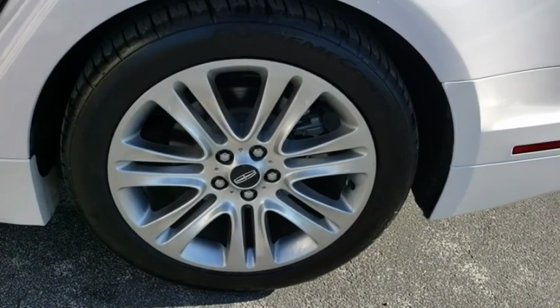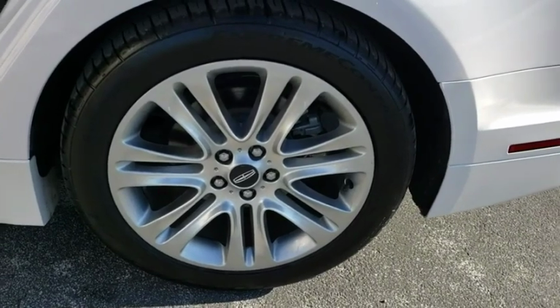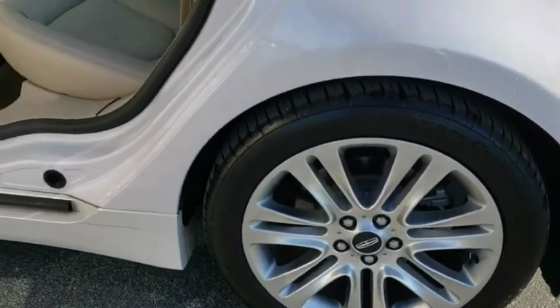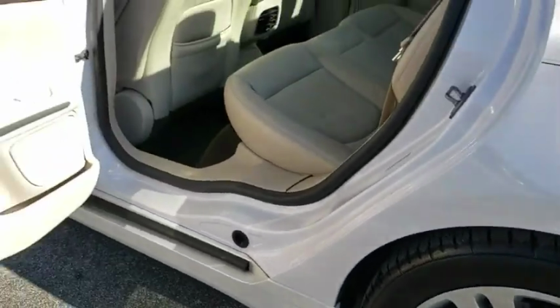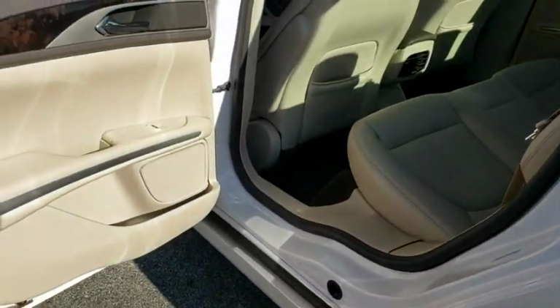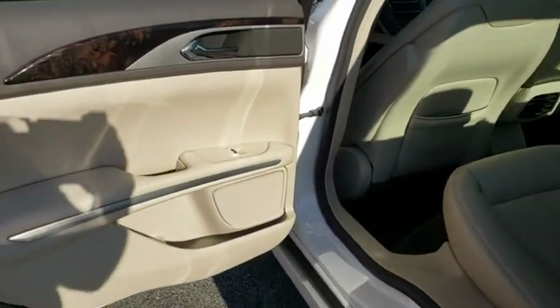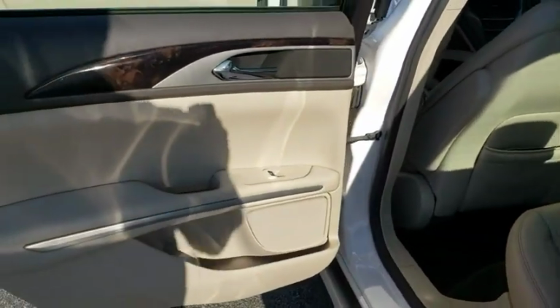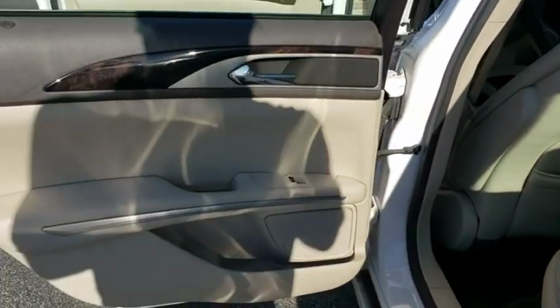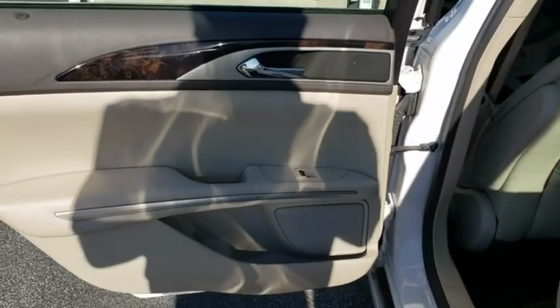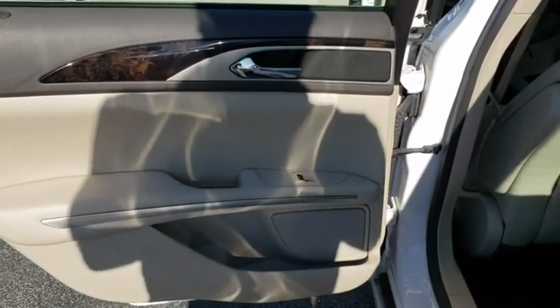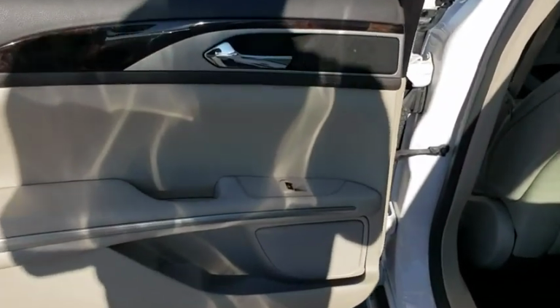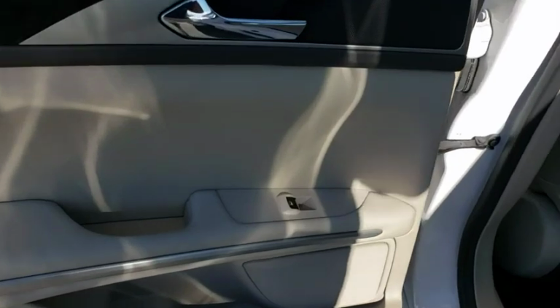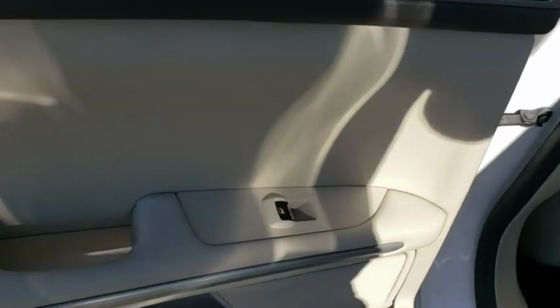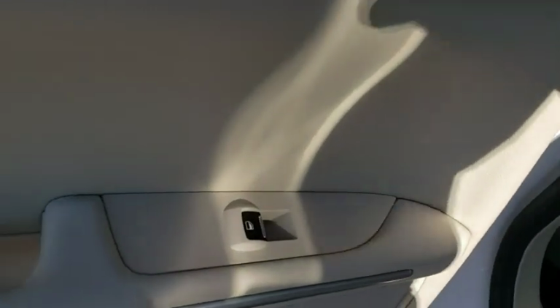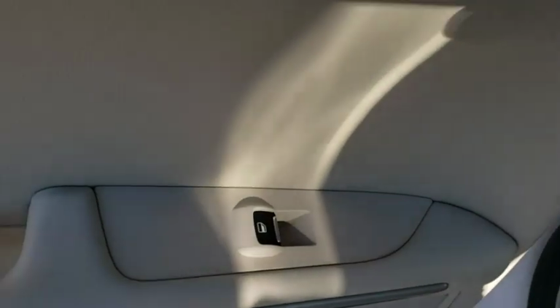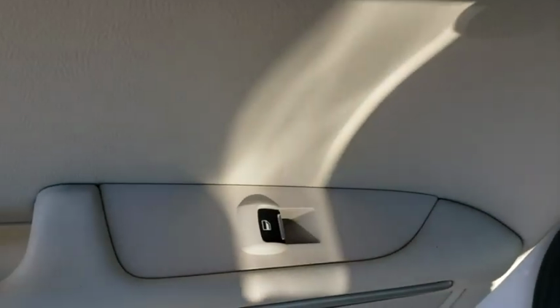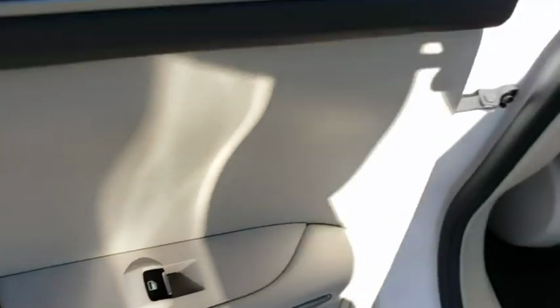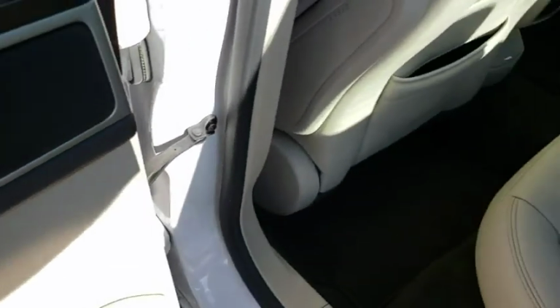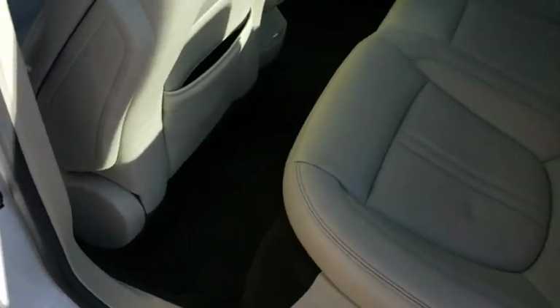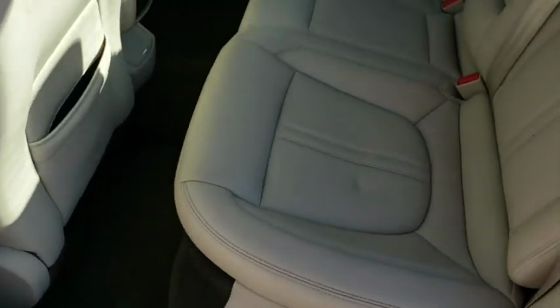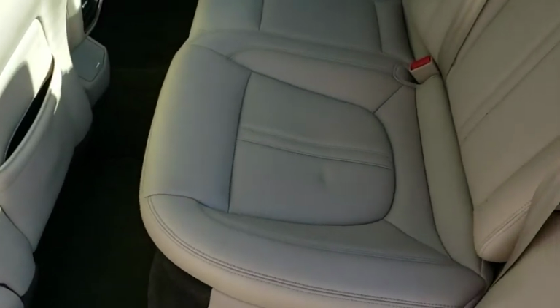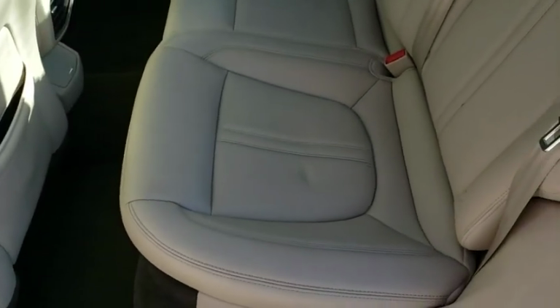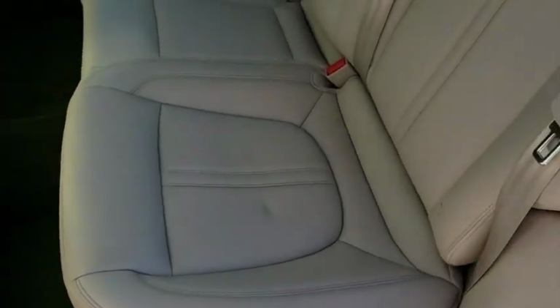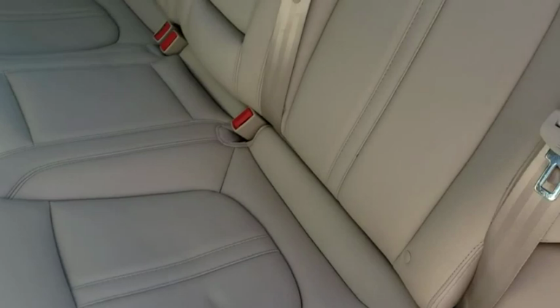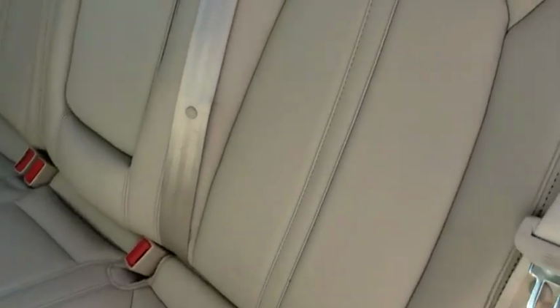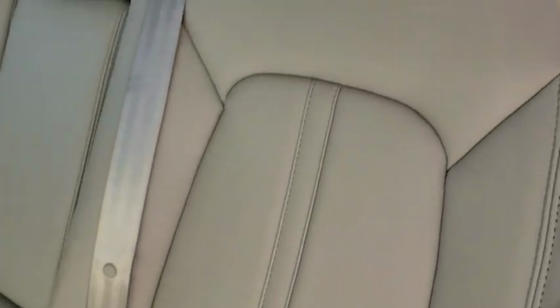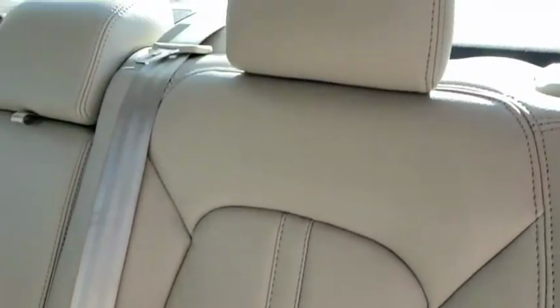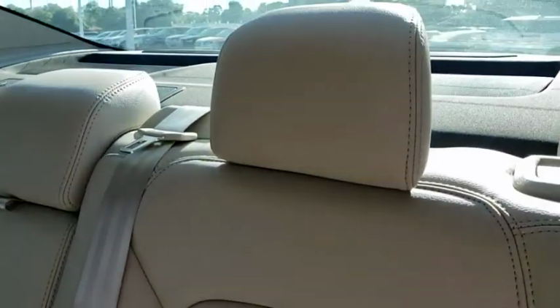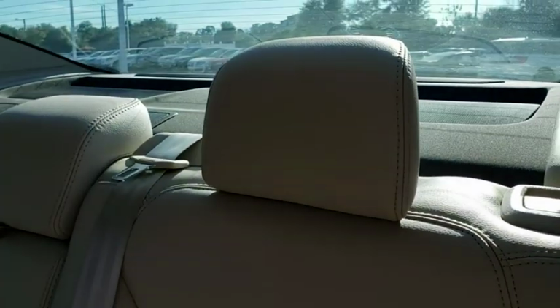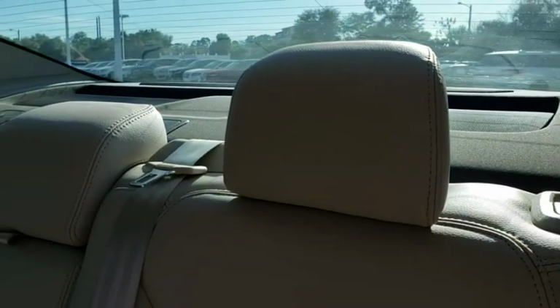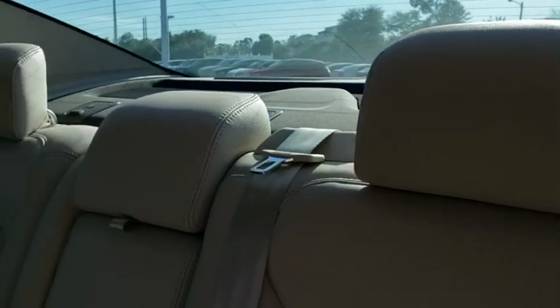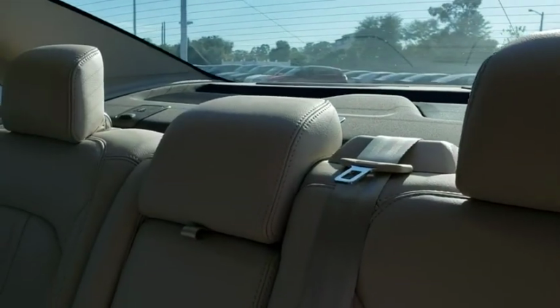Backup camera, anti-lock braking system, steering wheel audio controls, keyless entry, power passenger seat, remote engine start, traction control, stability control, leather-wrapped steering wheel, Bluetooth, adjustable steering wheel.